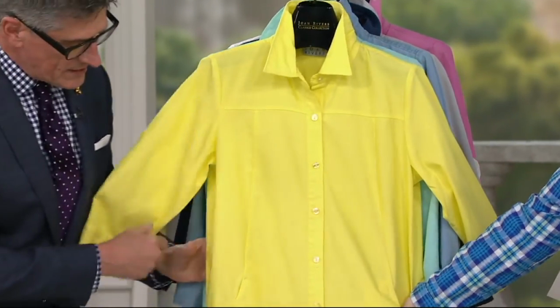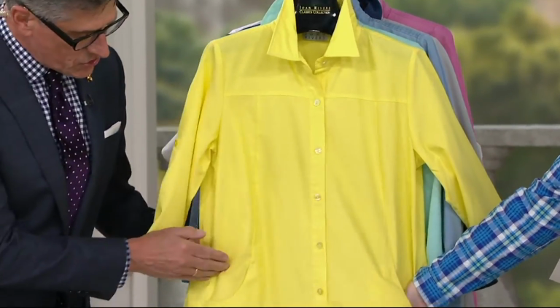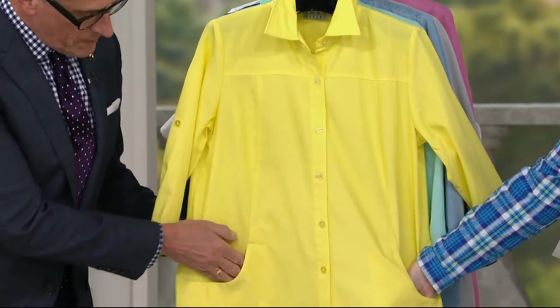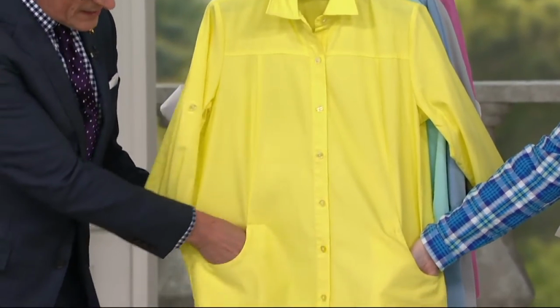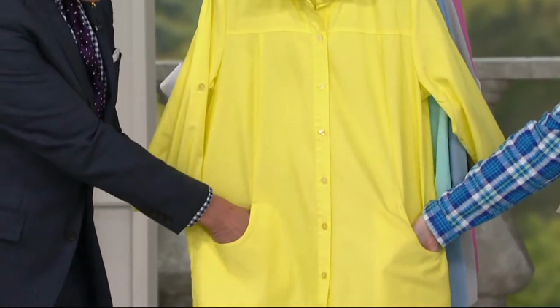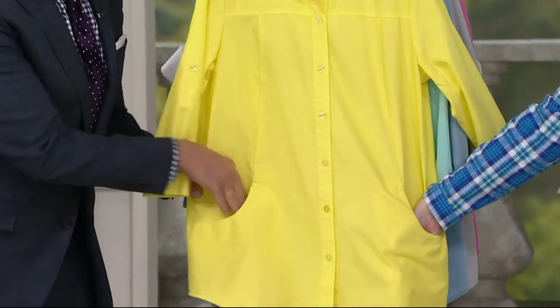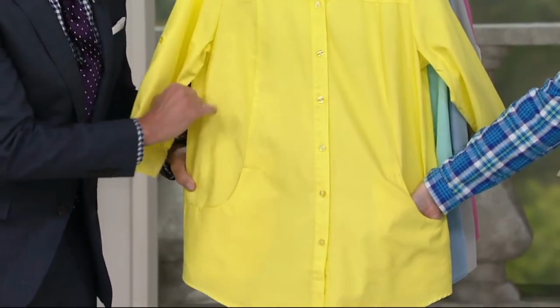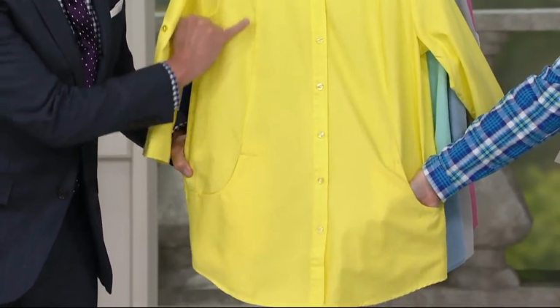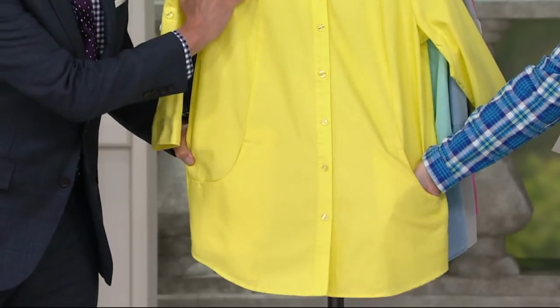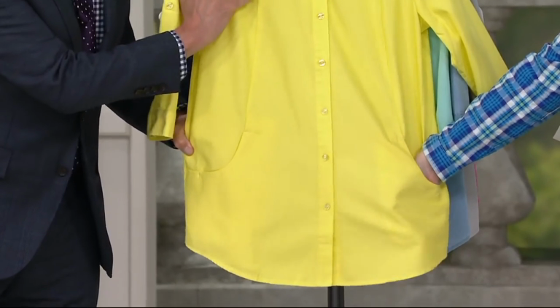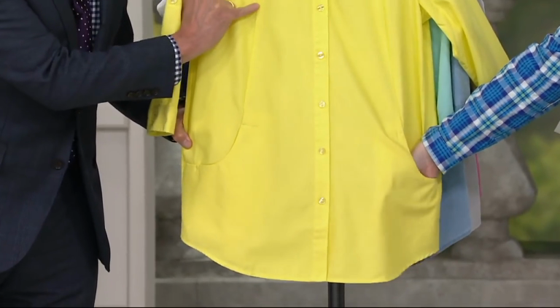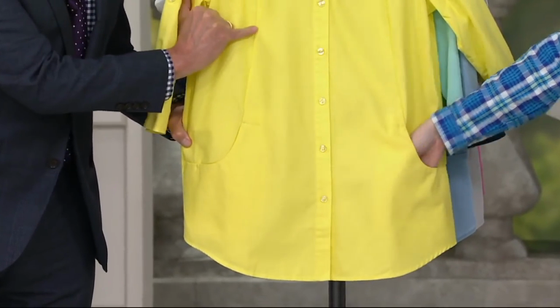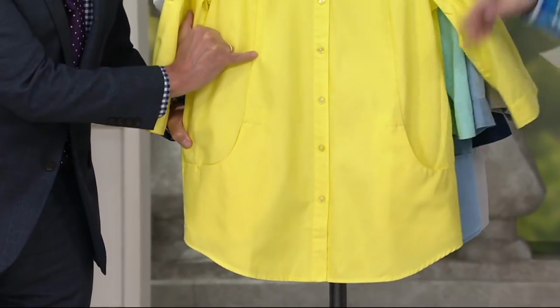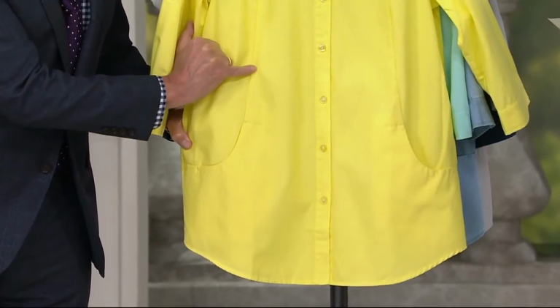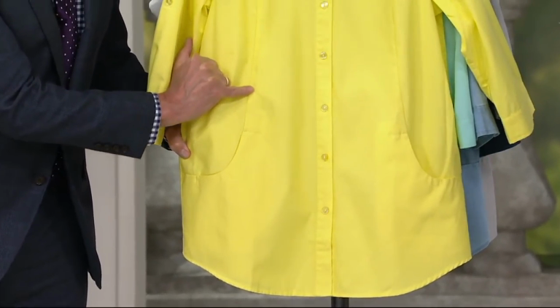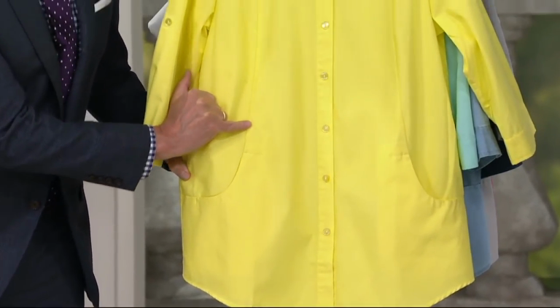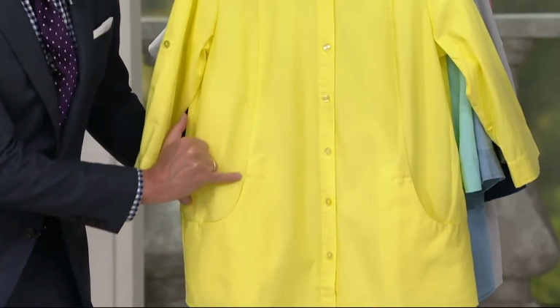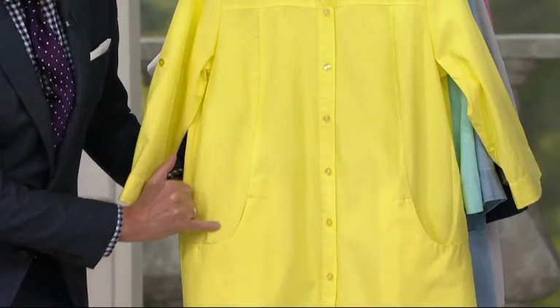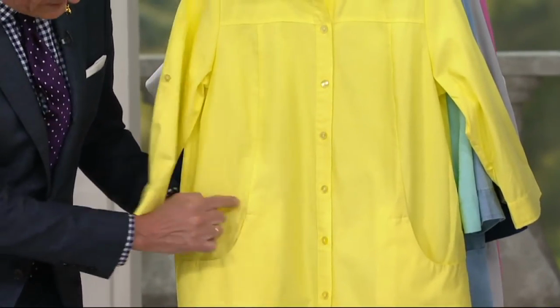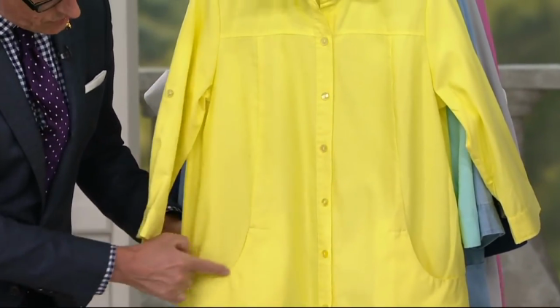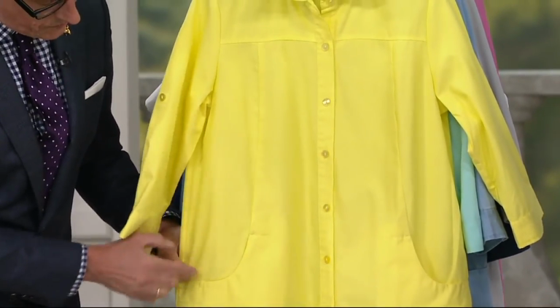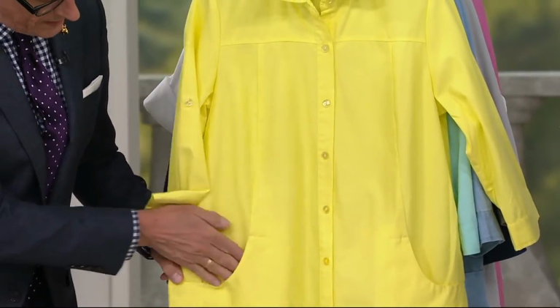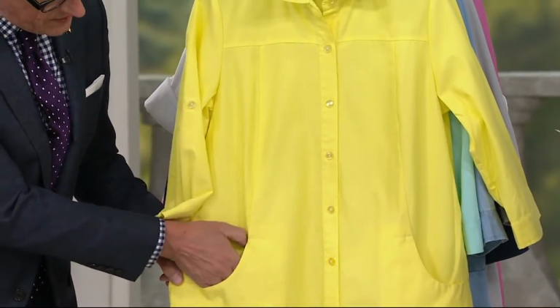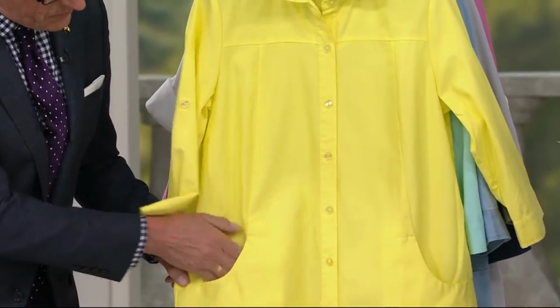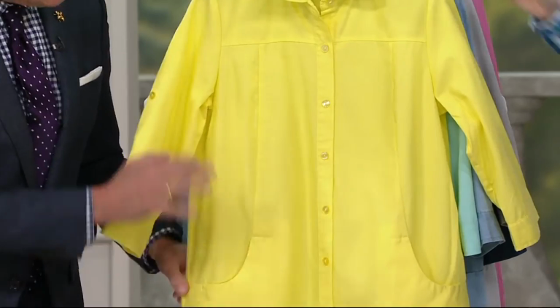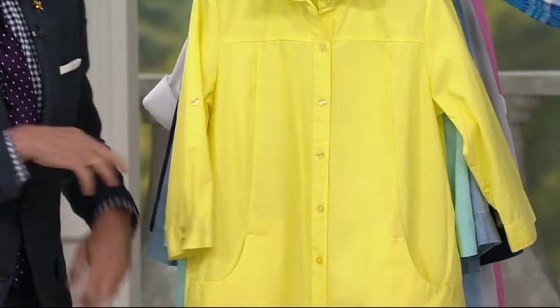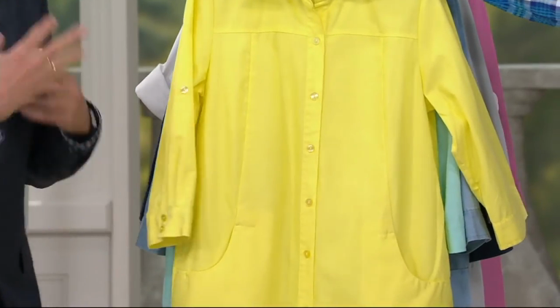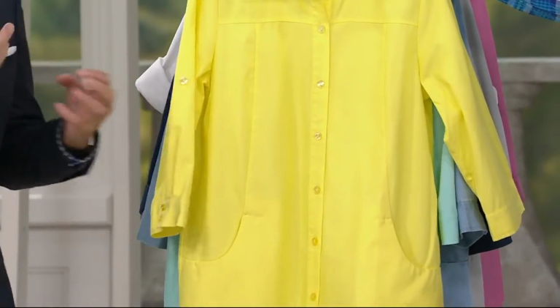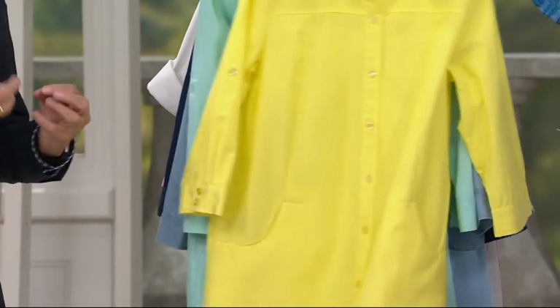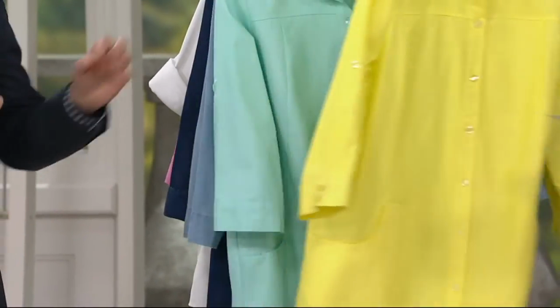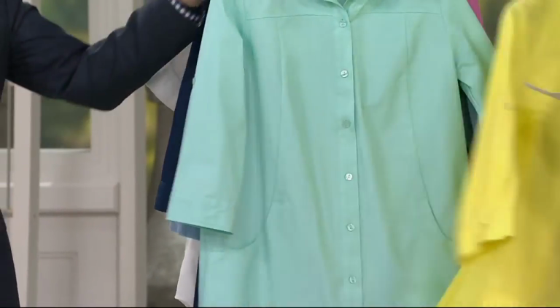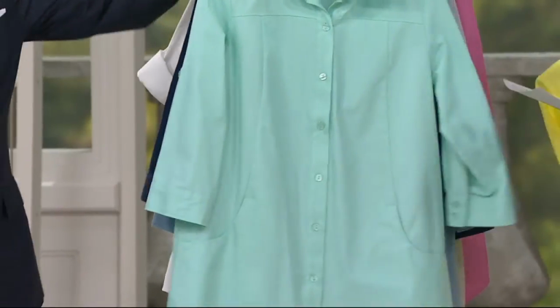Great pocket — that's the scoop pocket, nice and deep. We actually have a seam that runs down the front and forms that scoop for the pocket itself. So it's very, like, designer detailed, which I love. Beautiful.